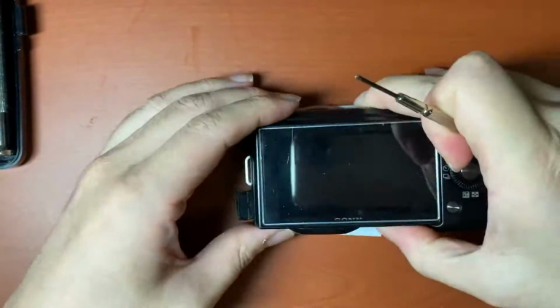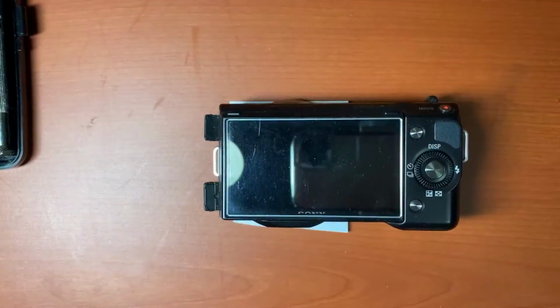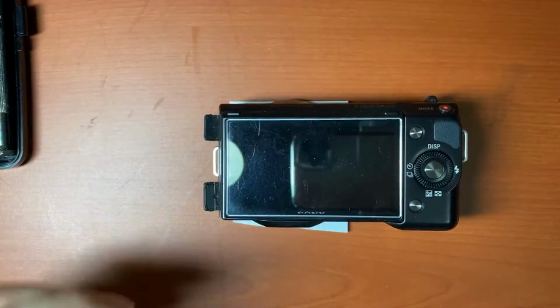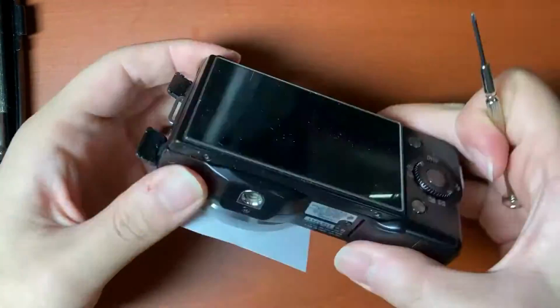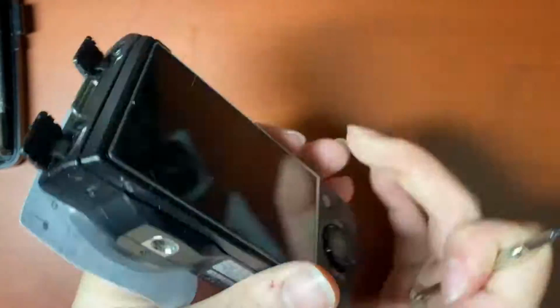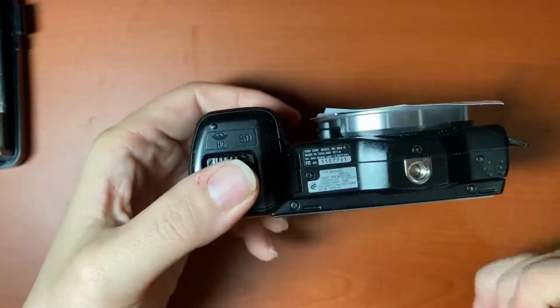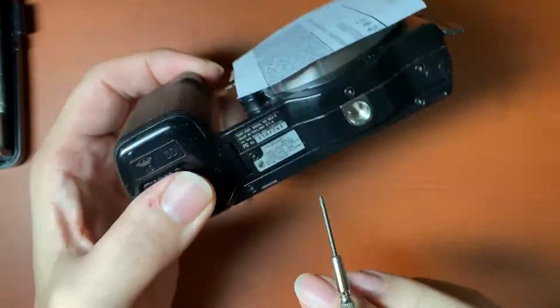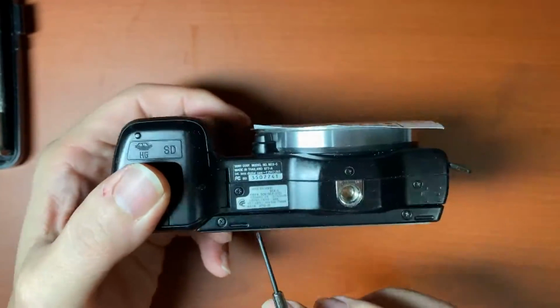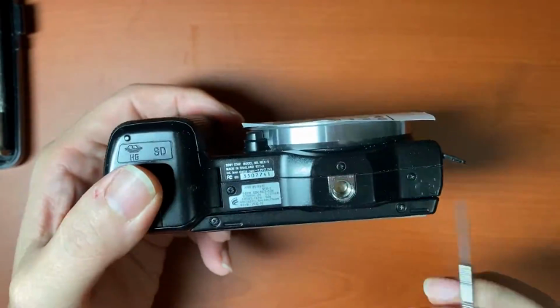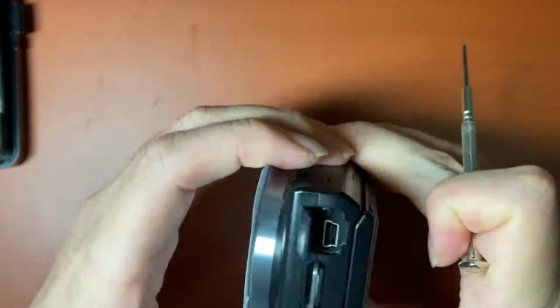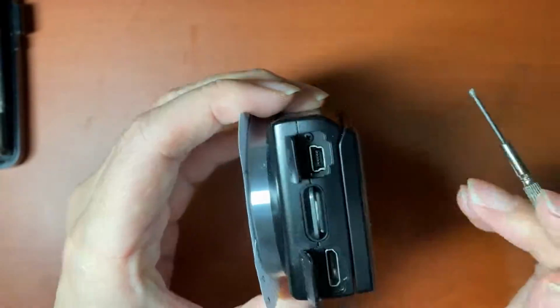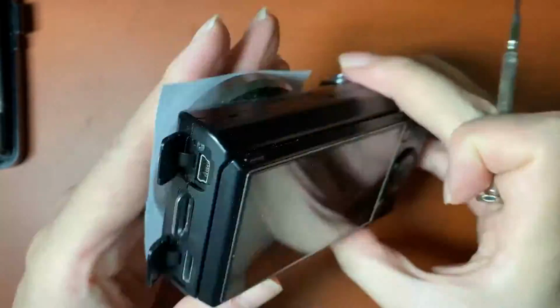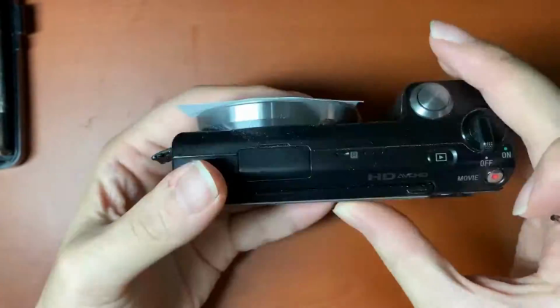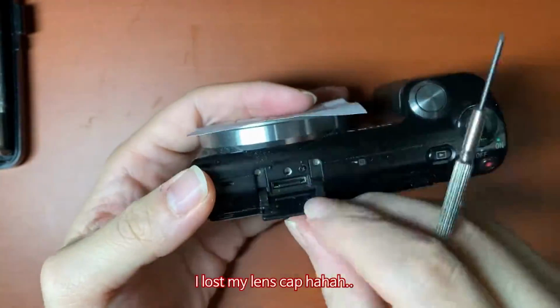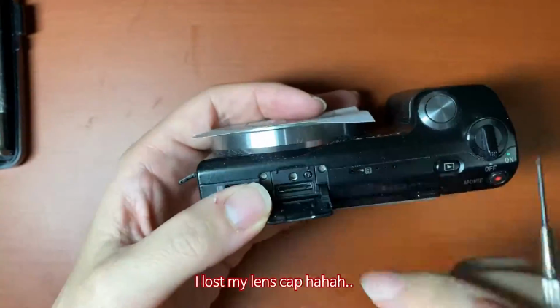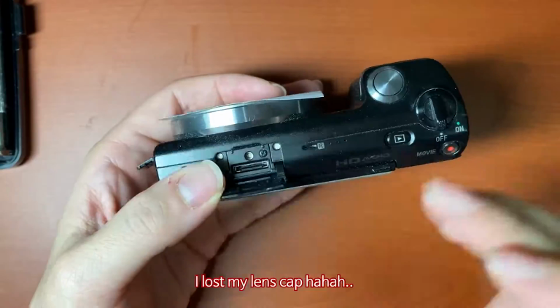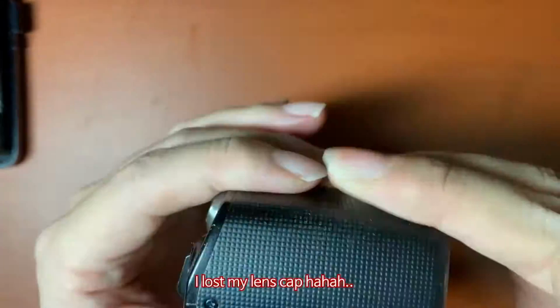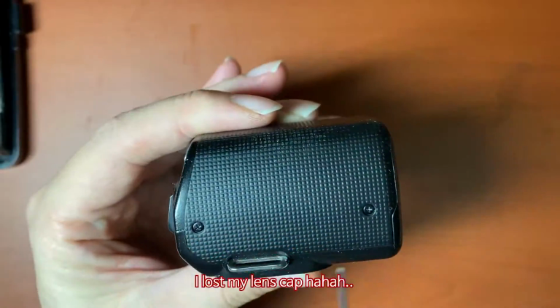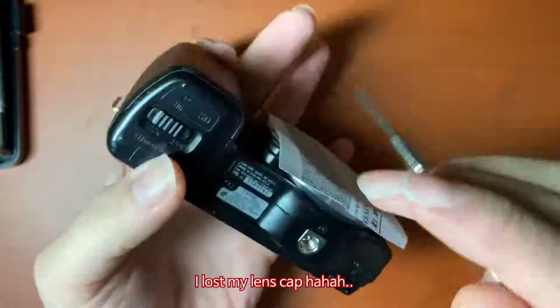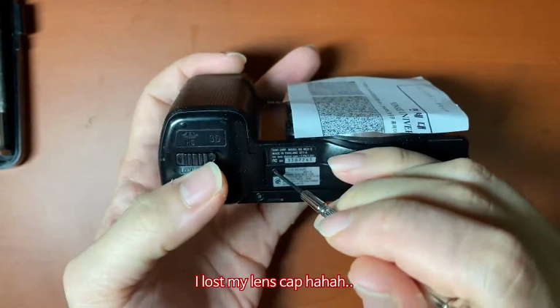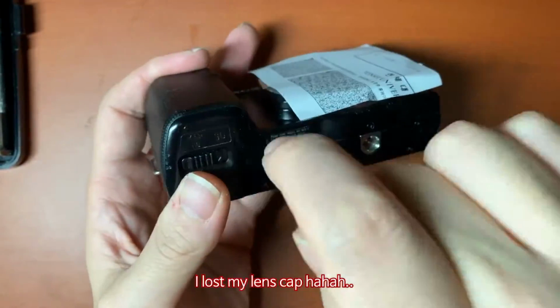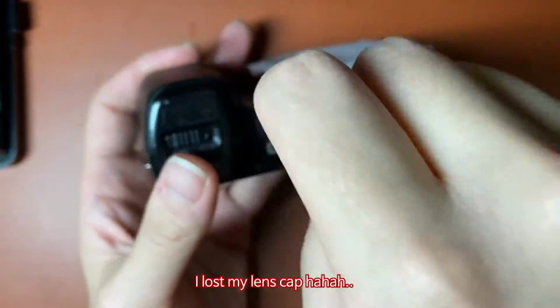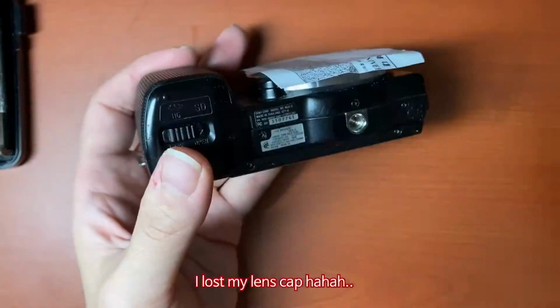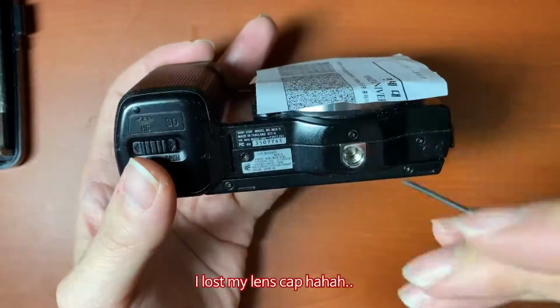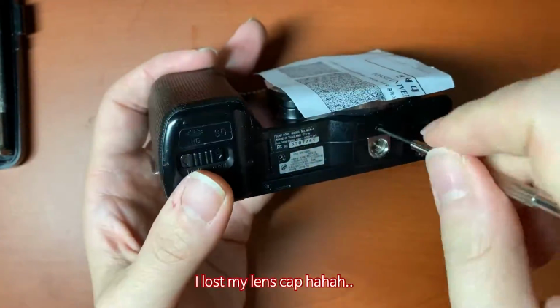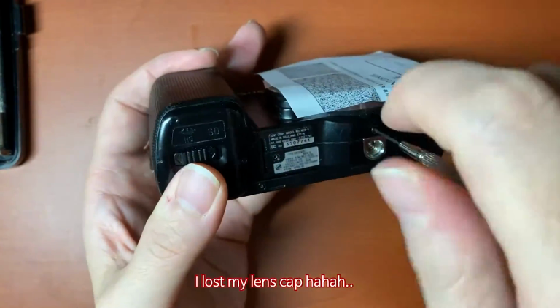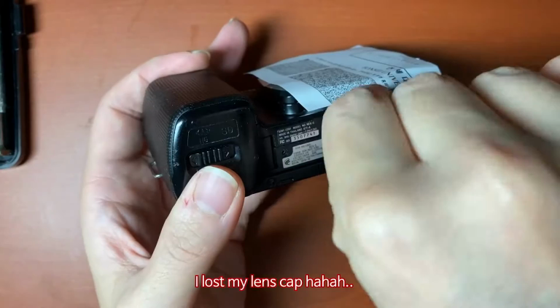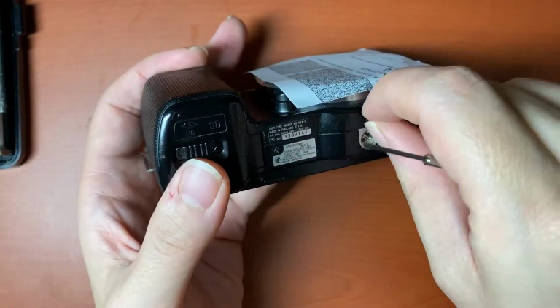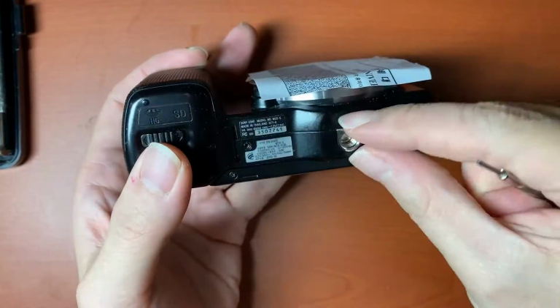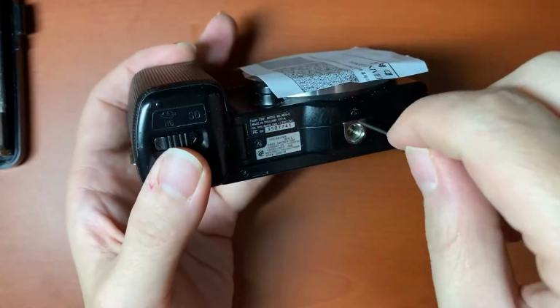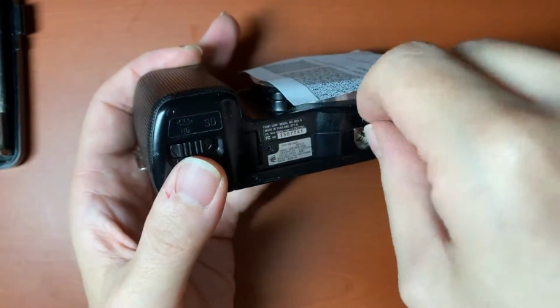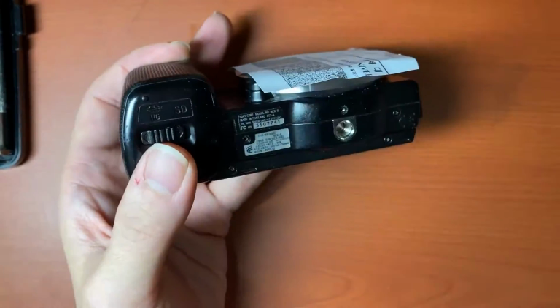I'm sorry about the paper on my camera body — because I lost my body cap, so there was no other choice.